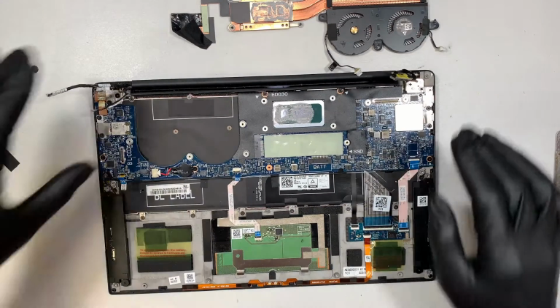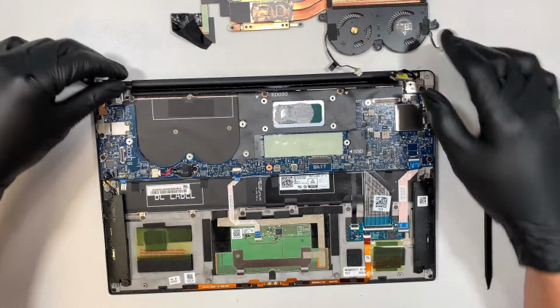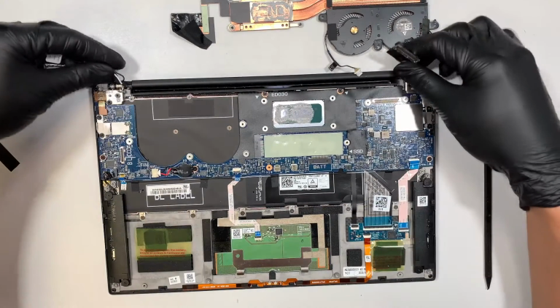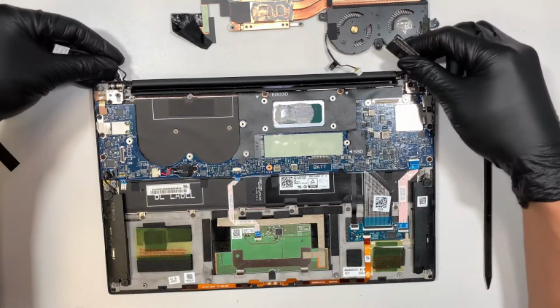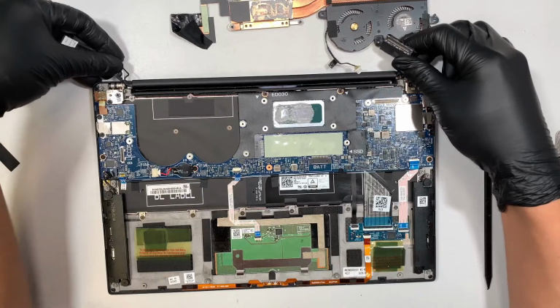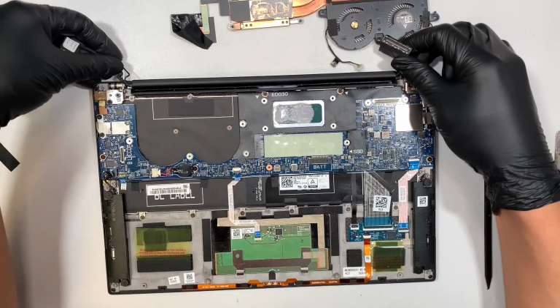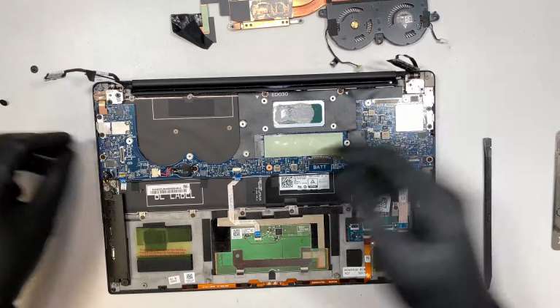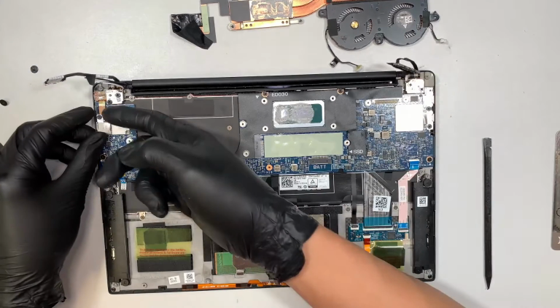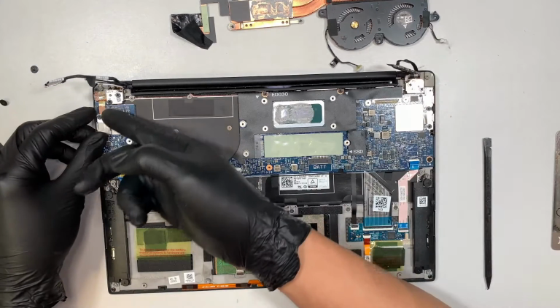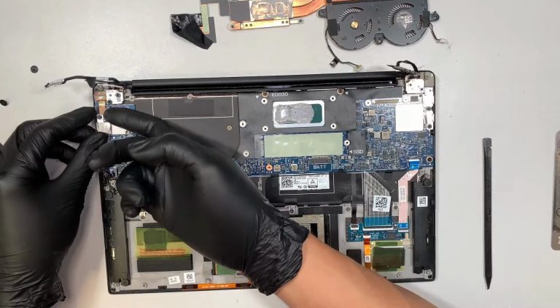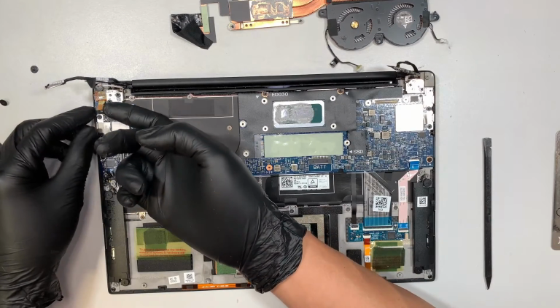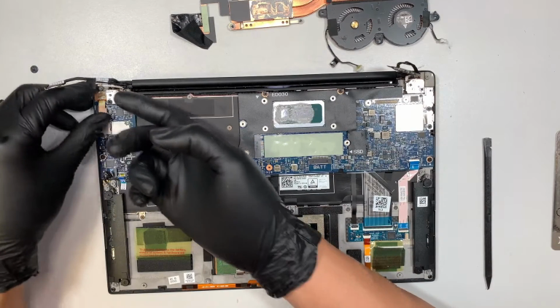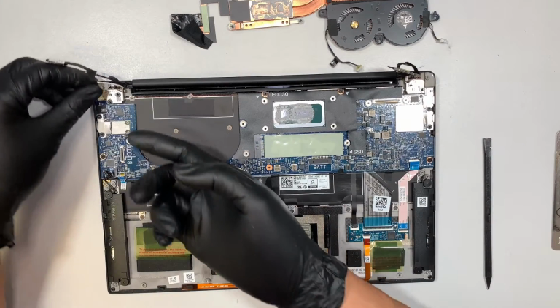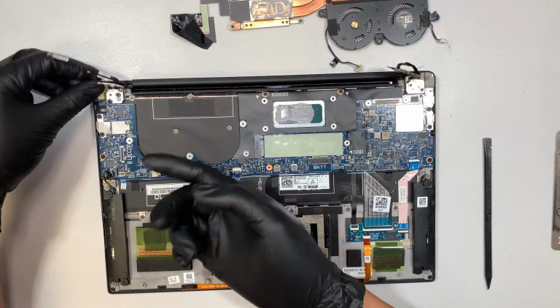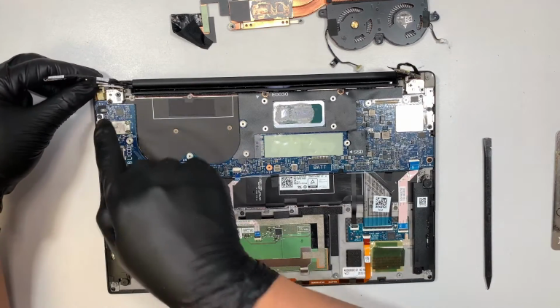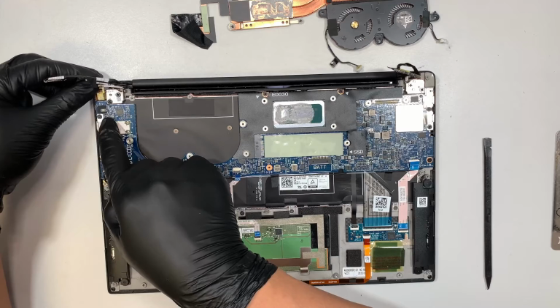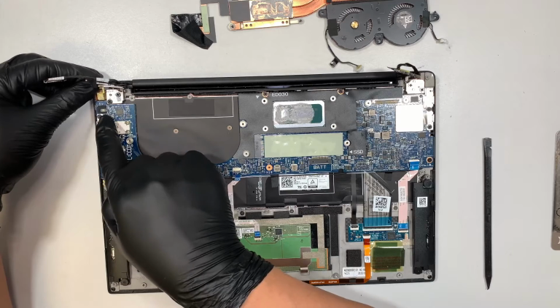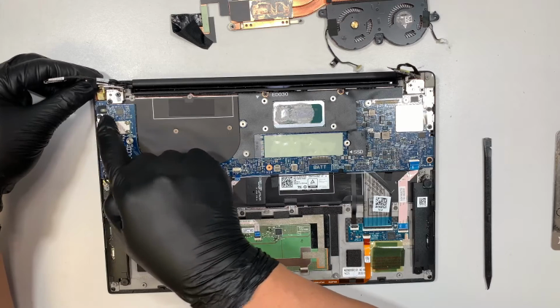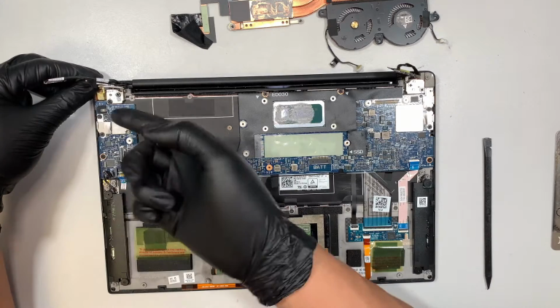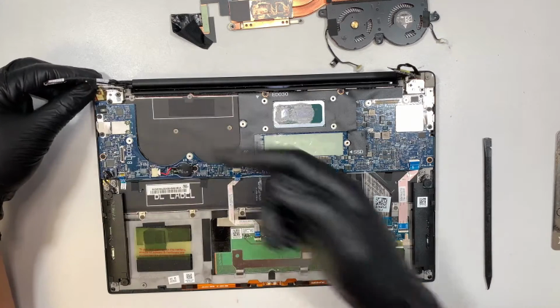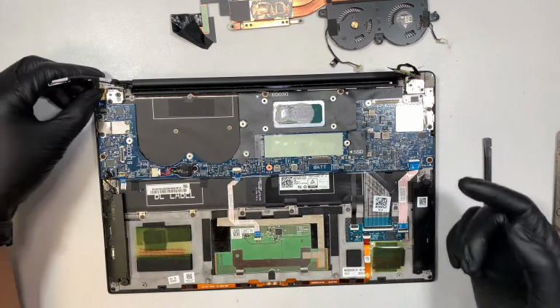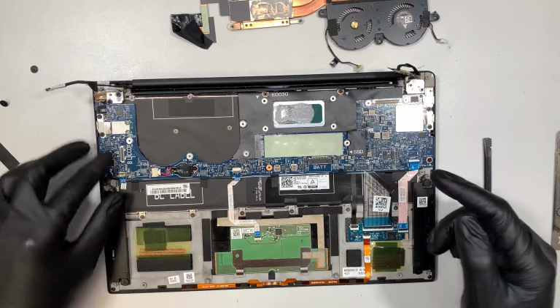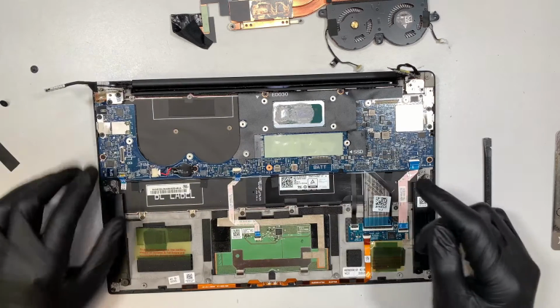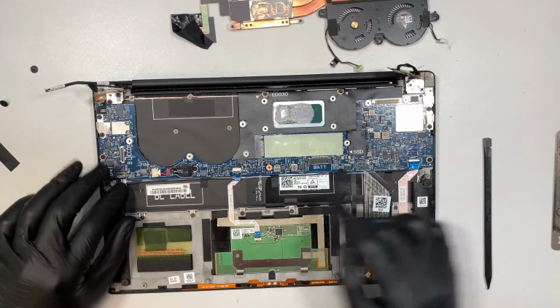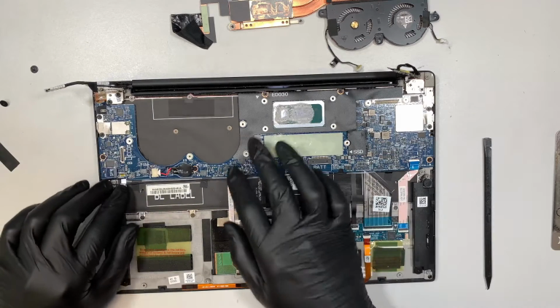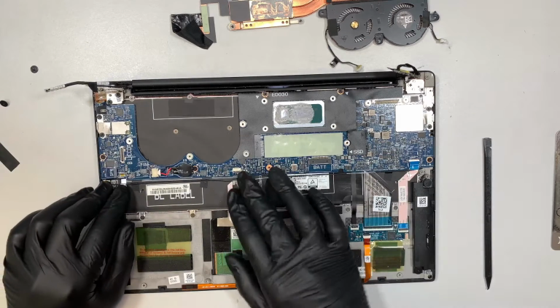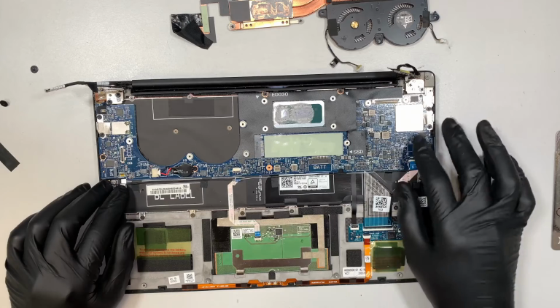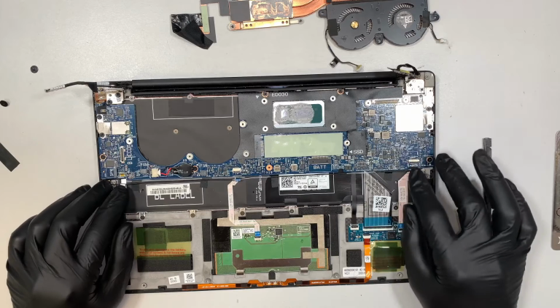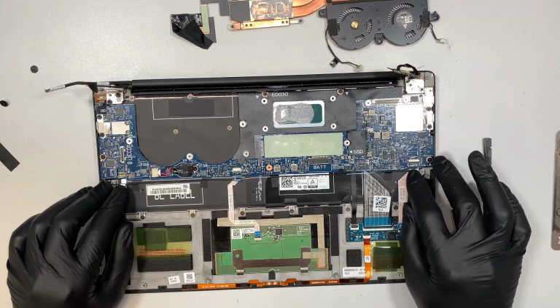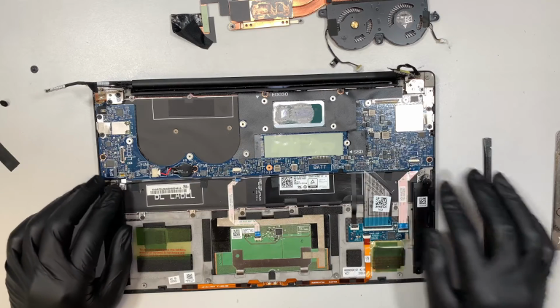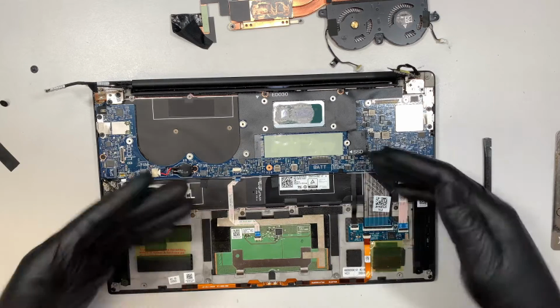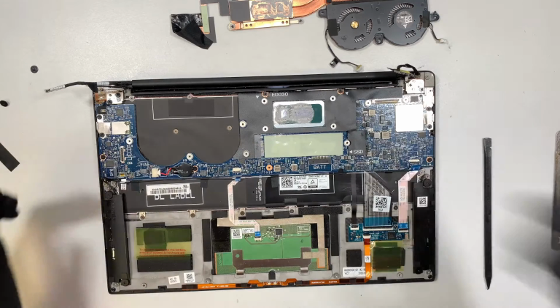The next part — what I like to do is disconnect this cable. It's just like a Lego, it snaps on, I just lift it up. And I like to remove the motherboard to see how bad it is on the other side of it.